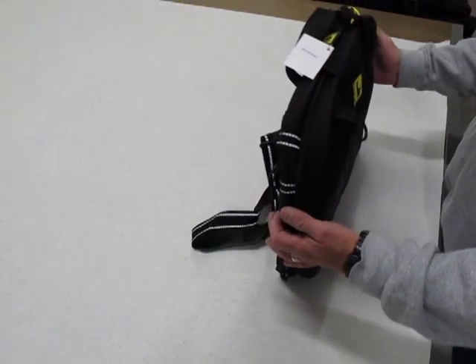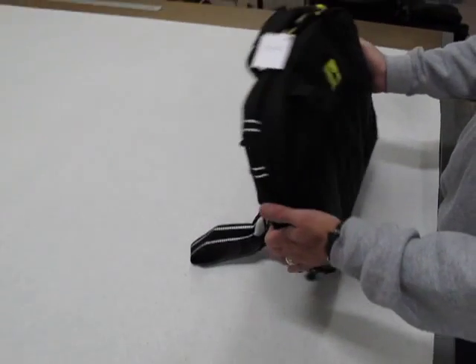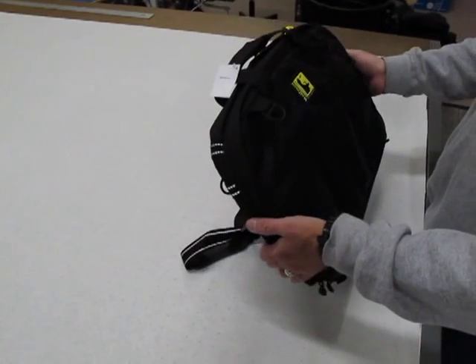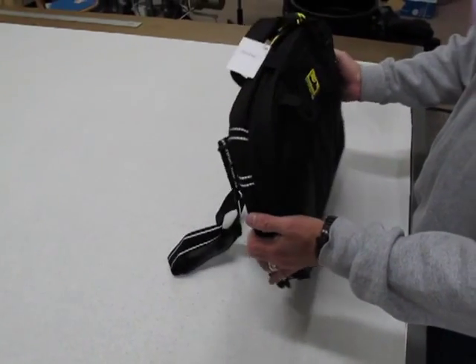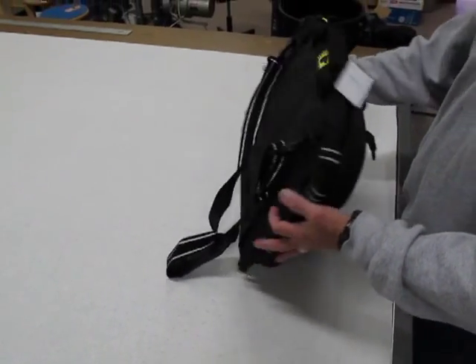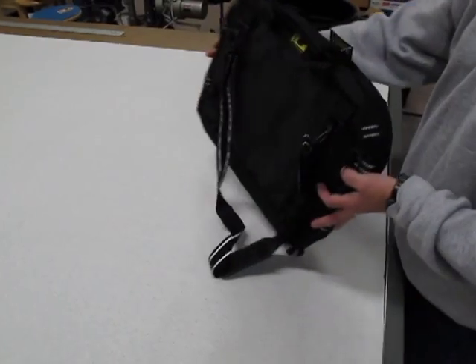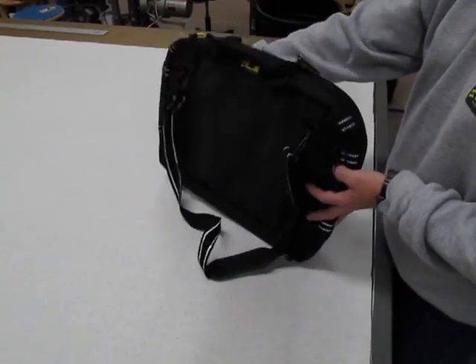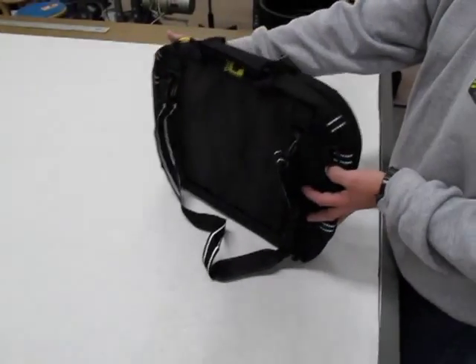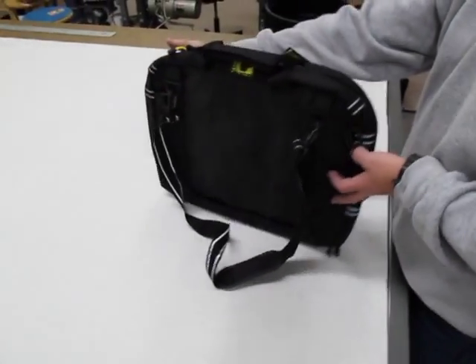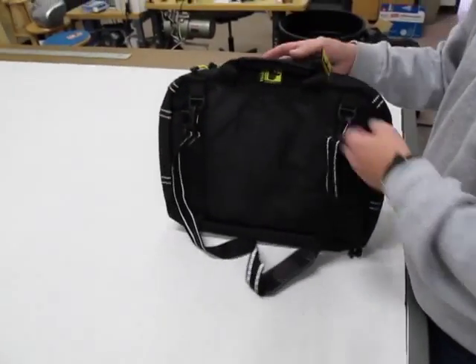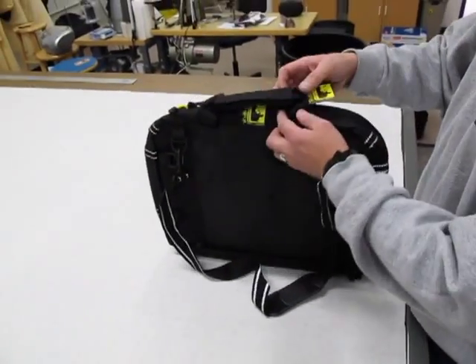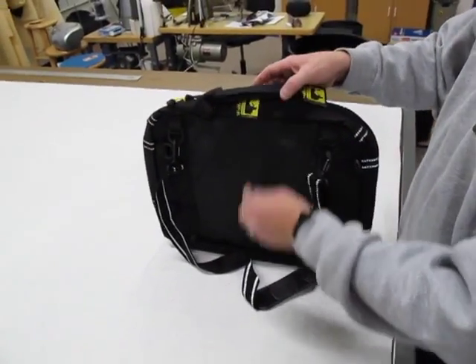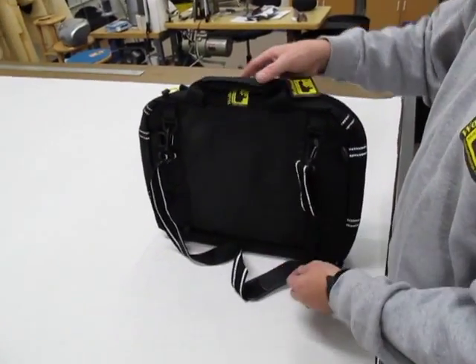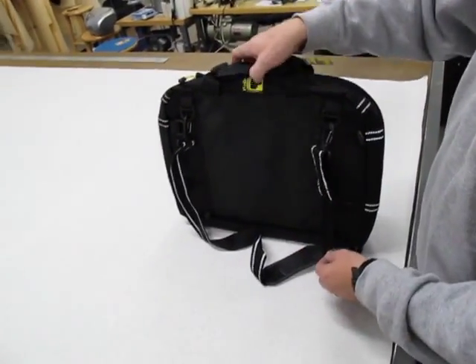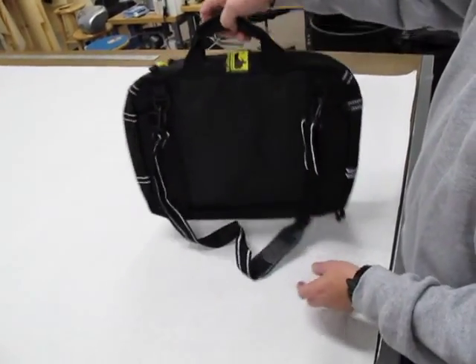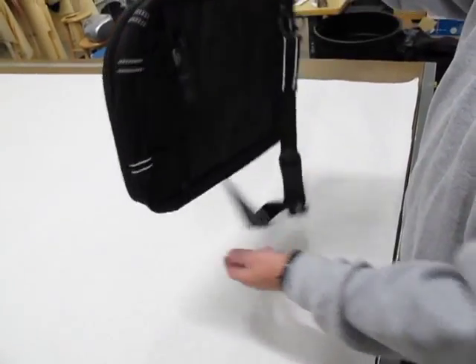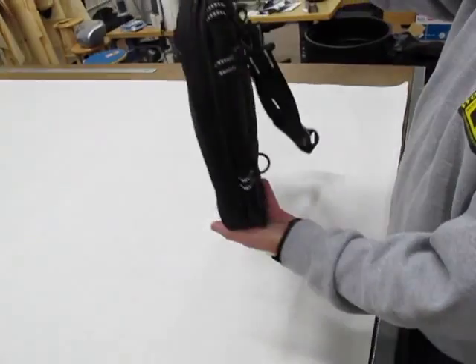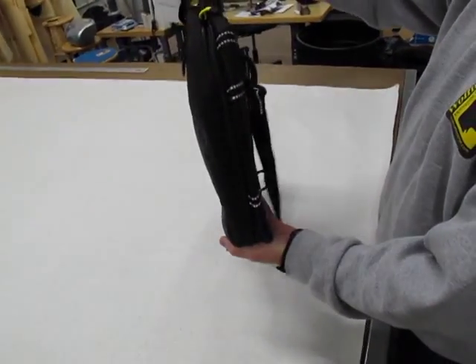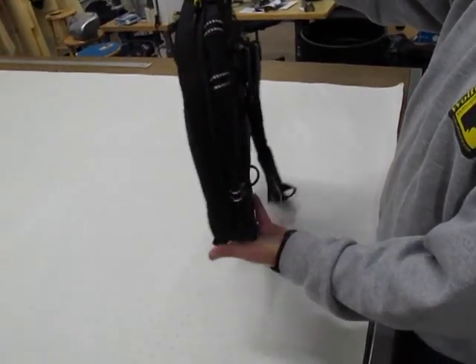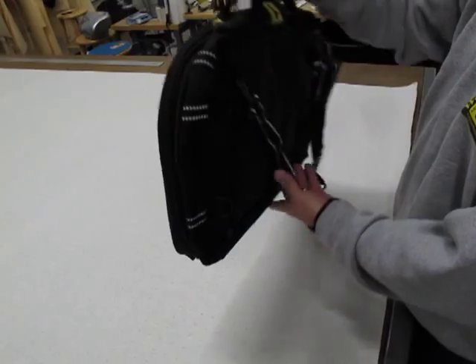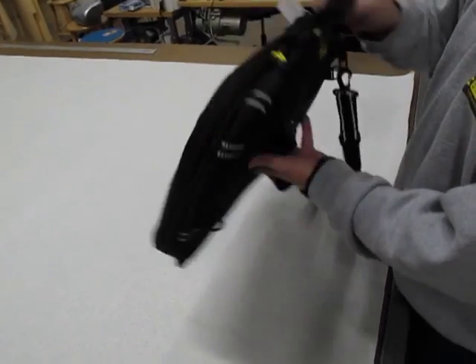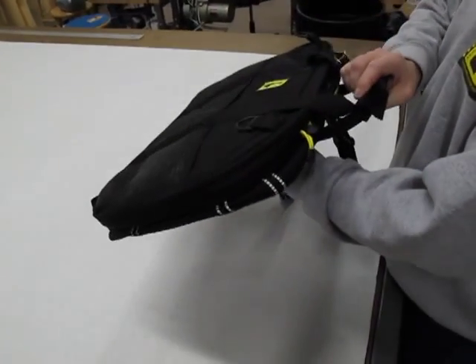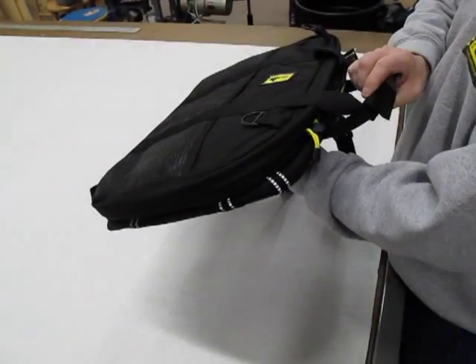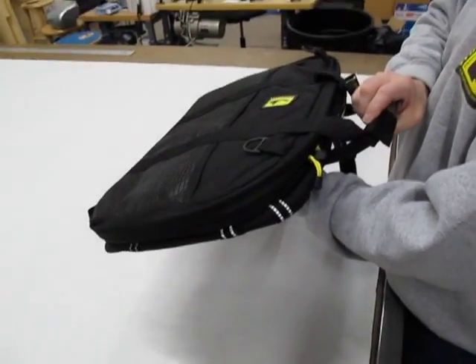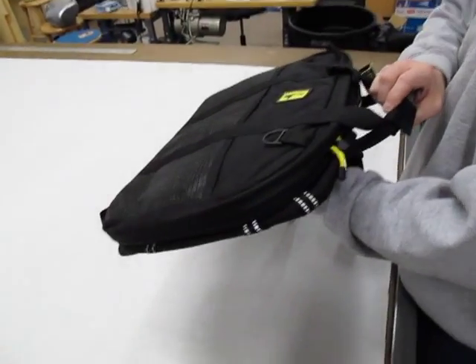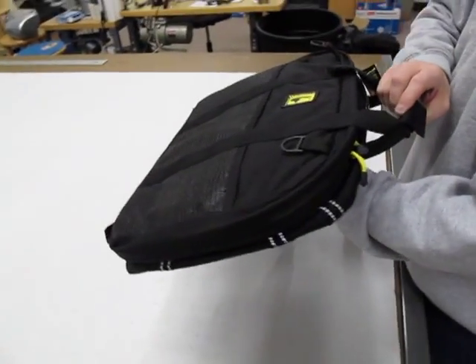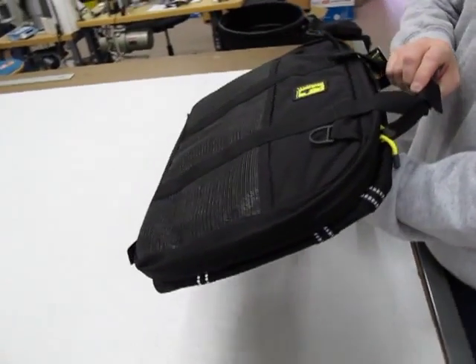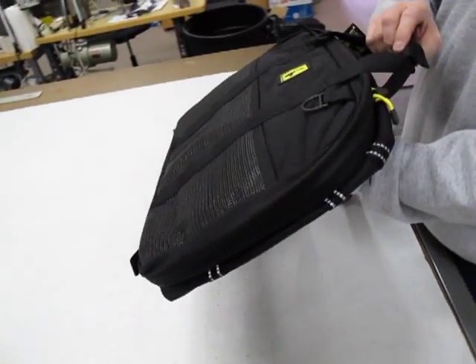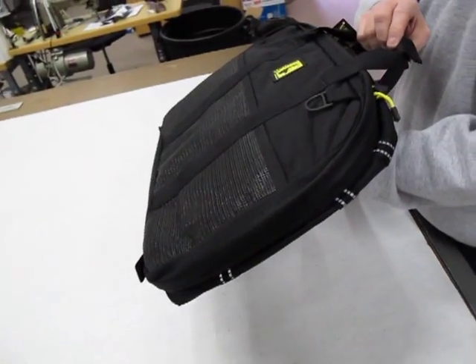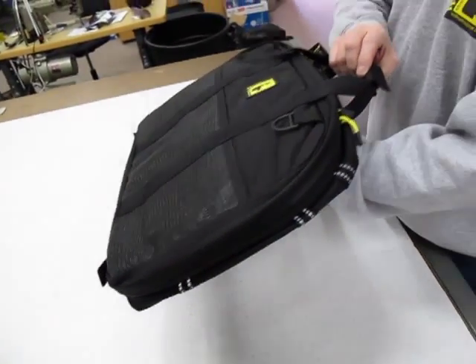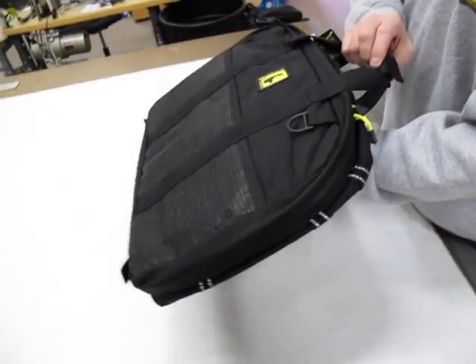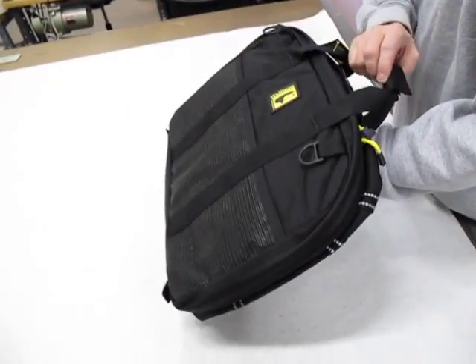This is the Moto Brief, or the Moto Briefcase. What you have is a soft-sided briefcase that can act as a tail bag for mounting on your motorcycle.